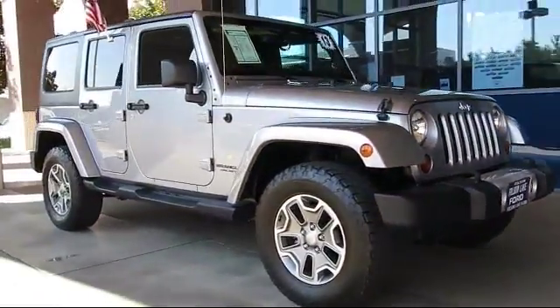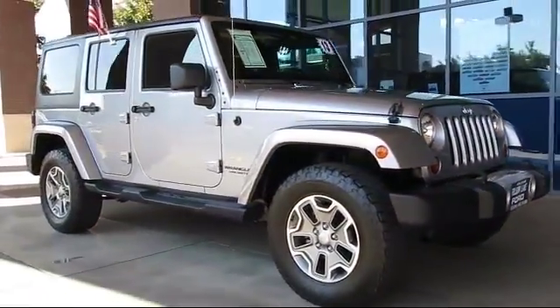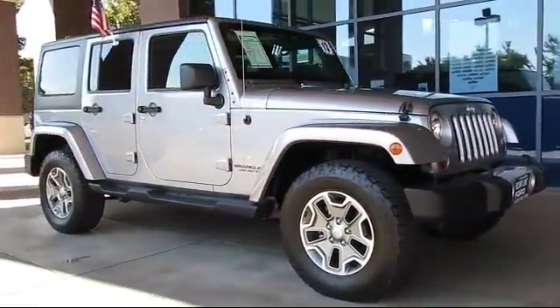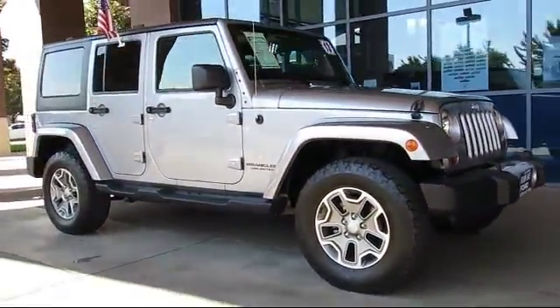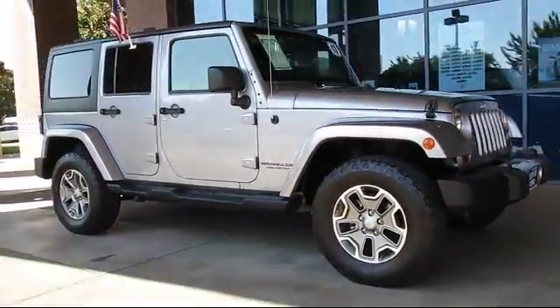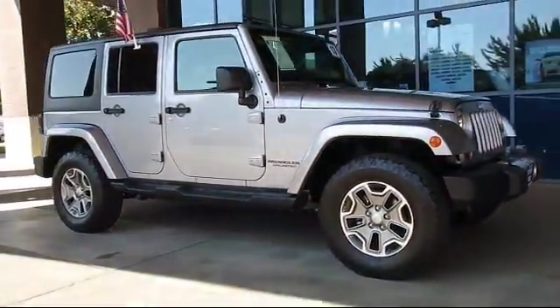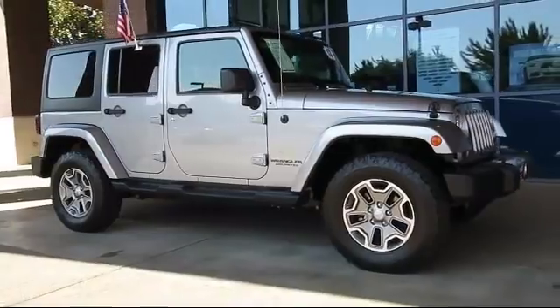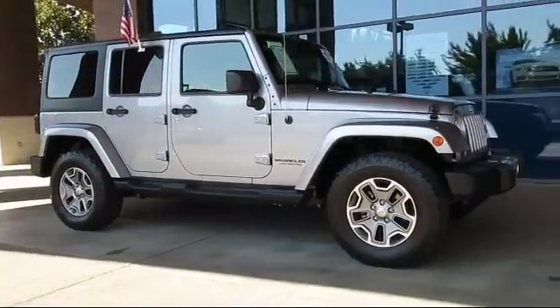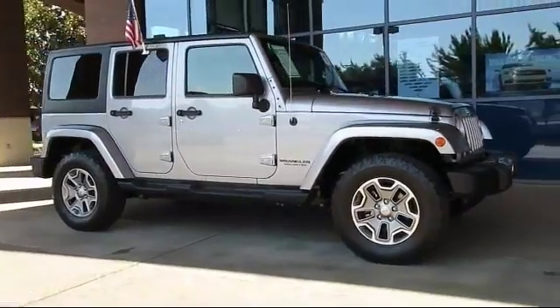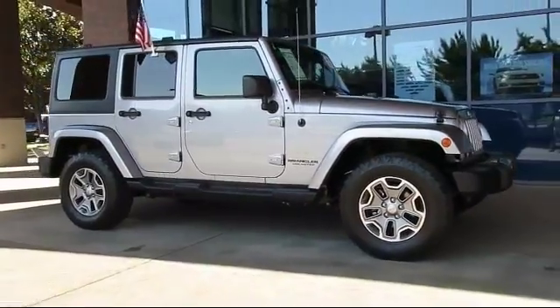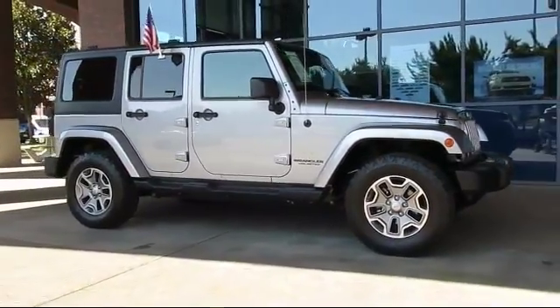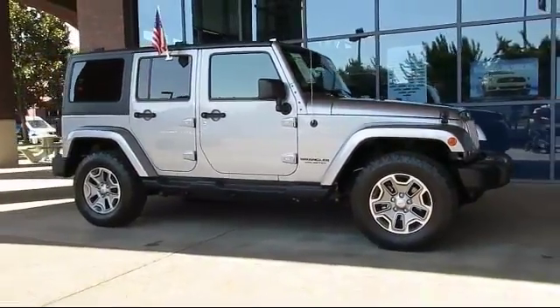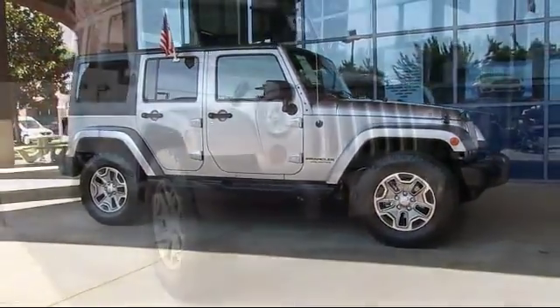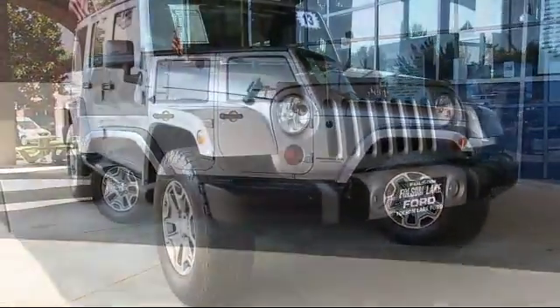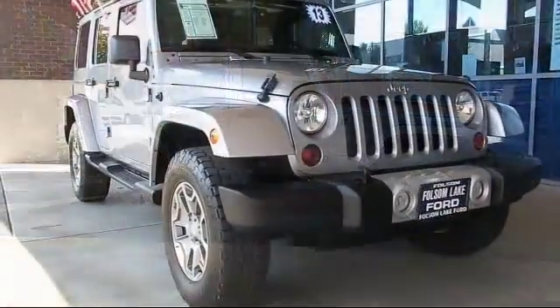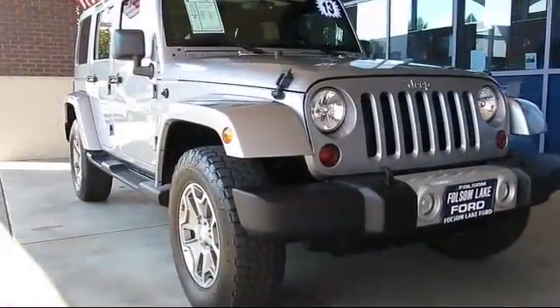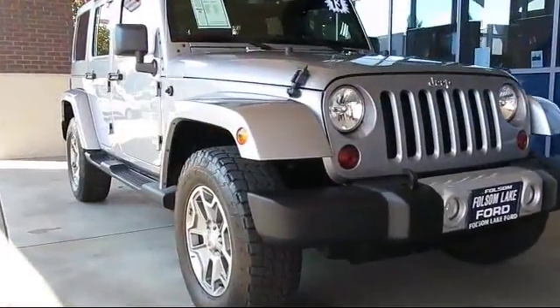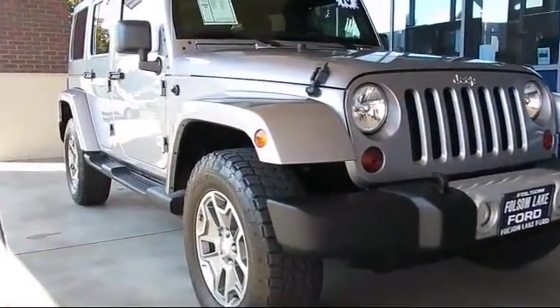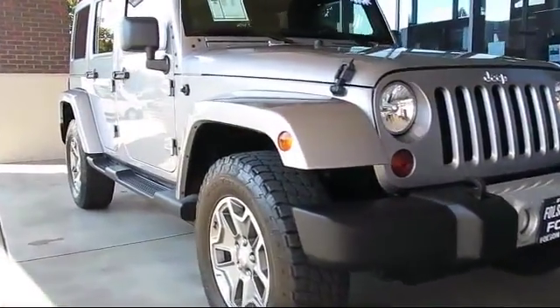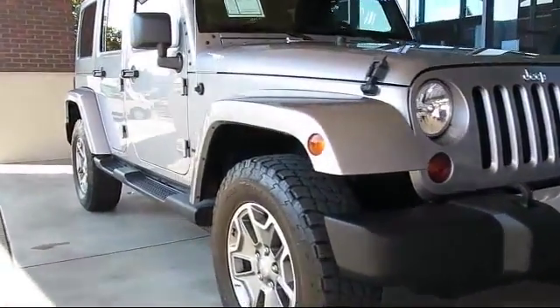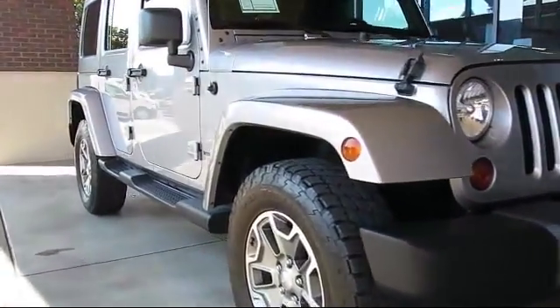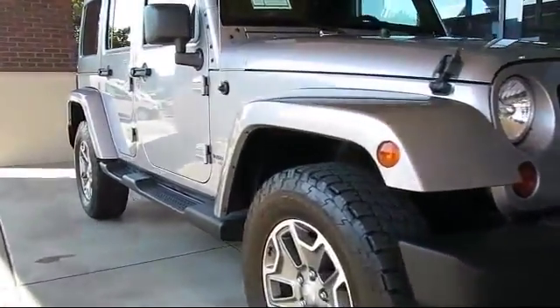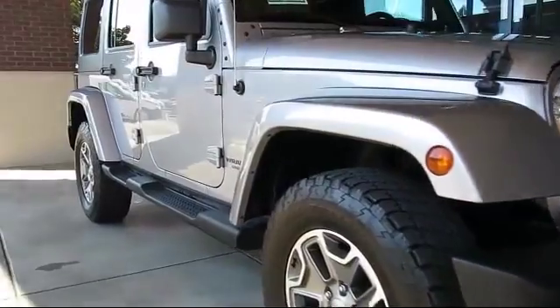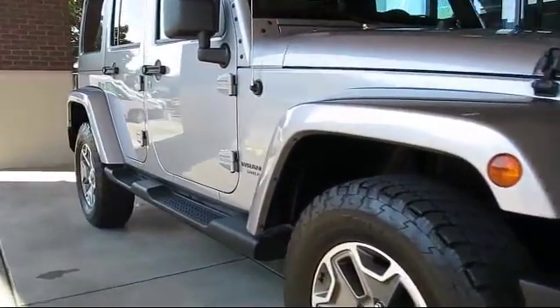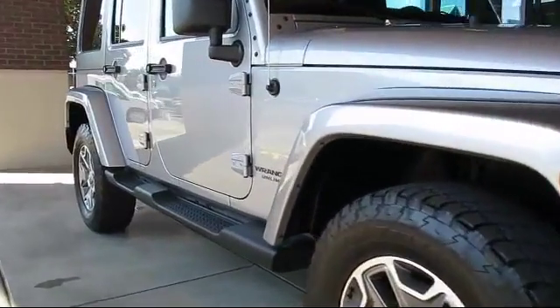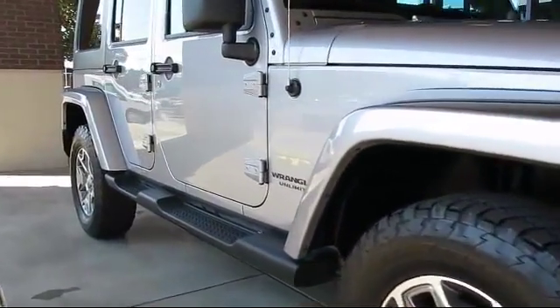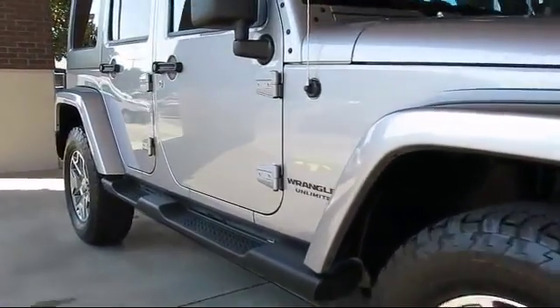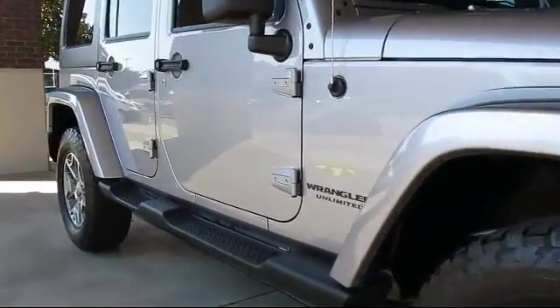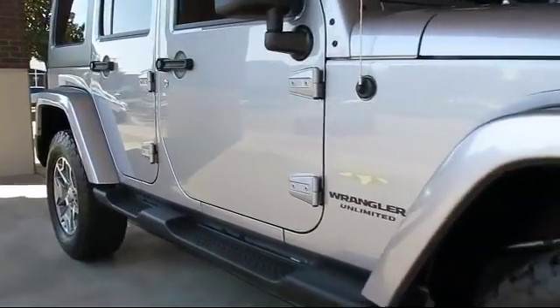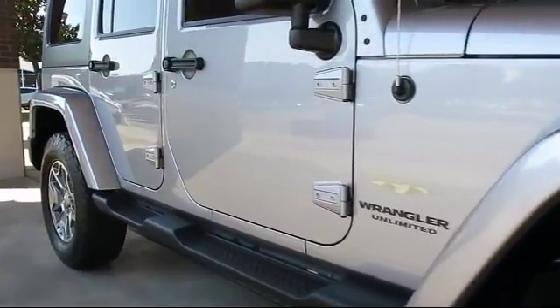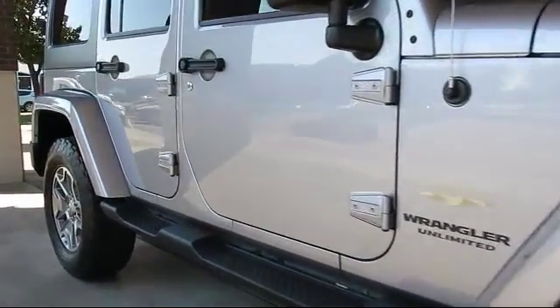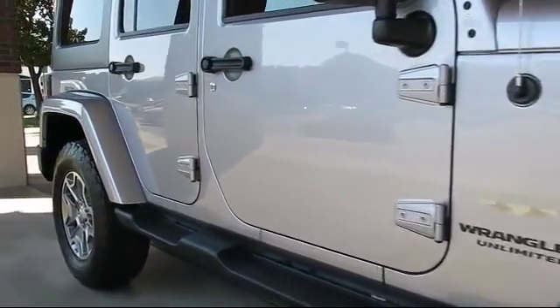It comes equipped with keyless entry, alloy wheels, Sunrider soft top, steering wheel controls, air conditioning, and traction control.